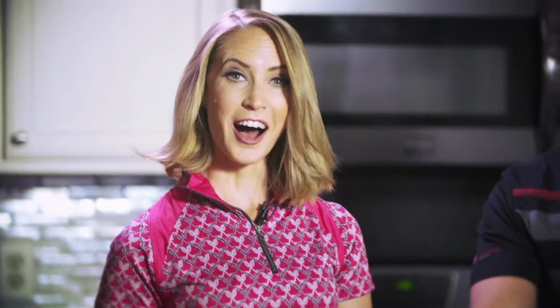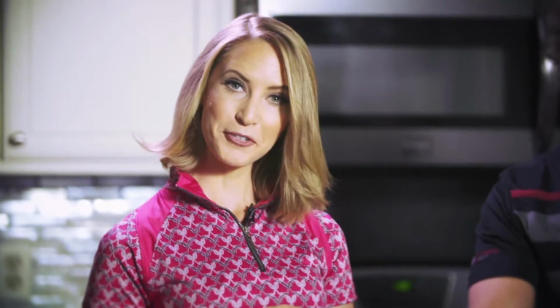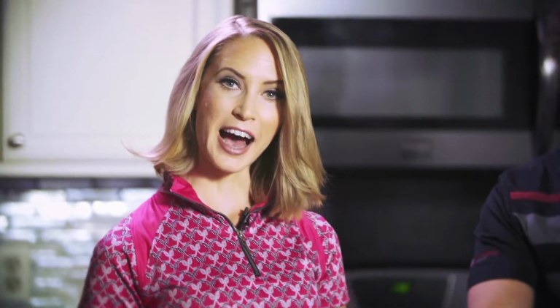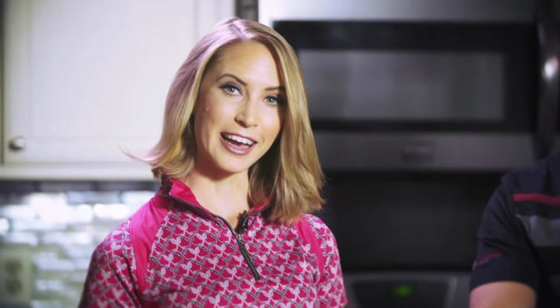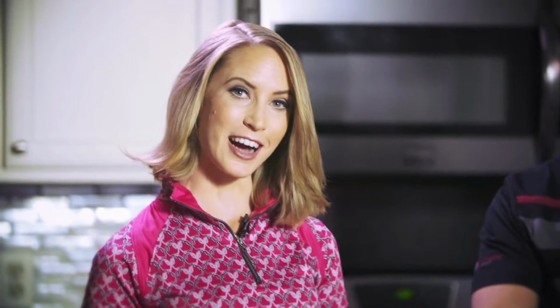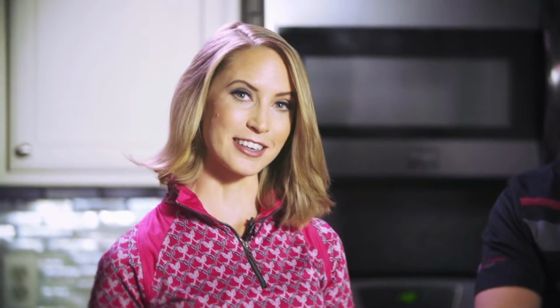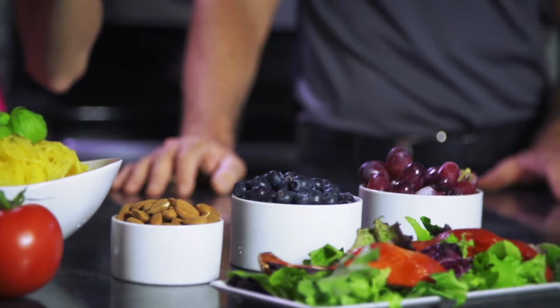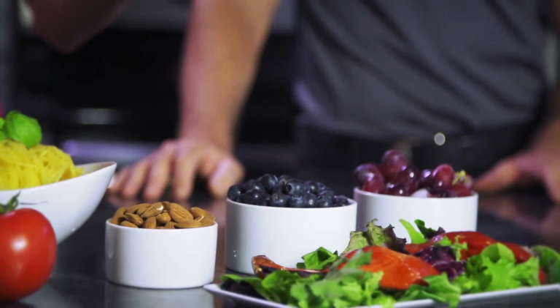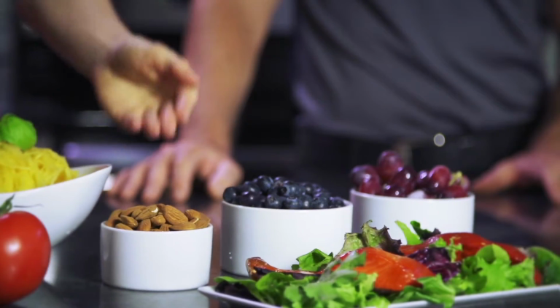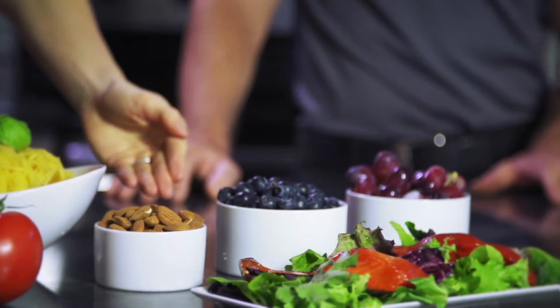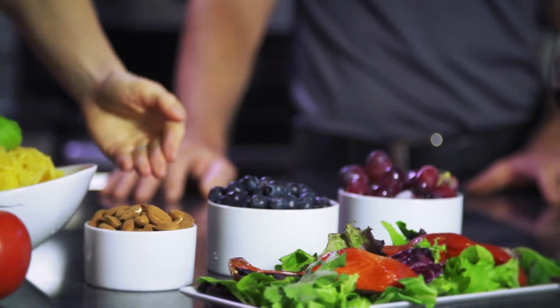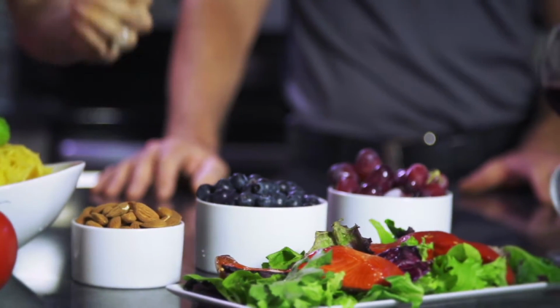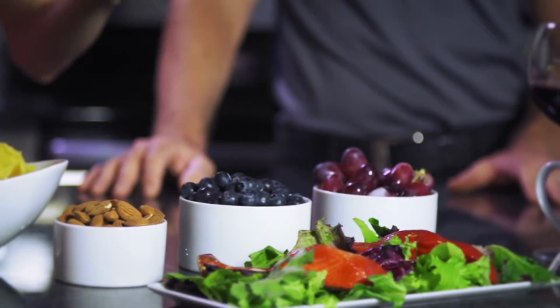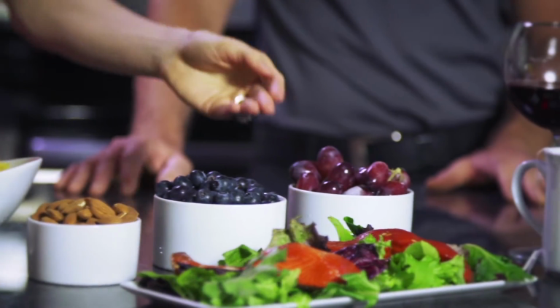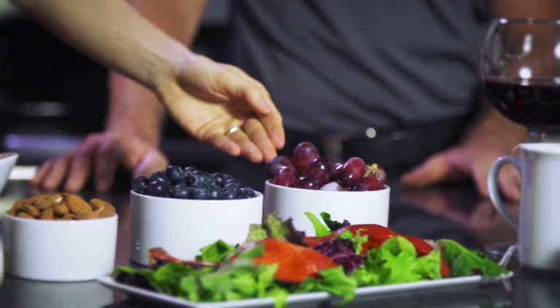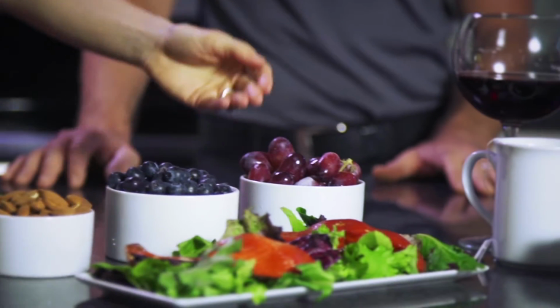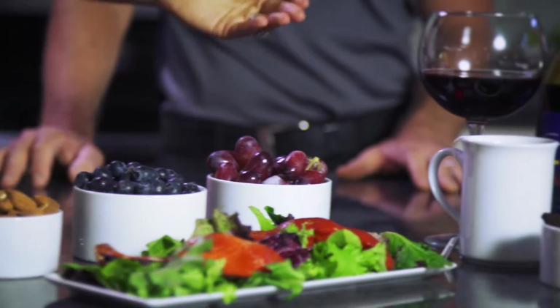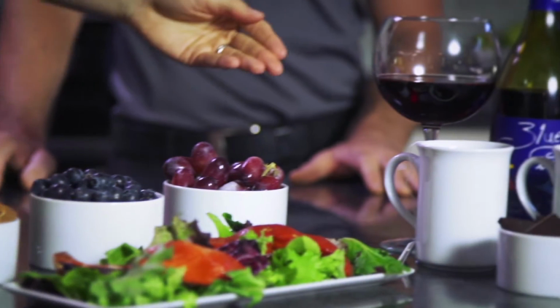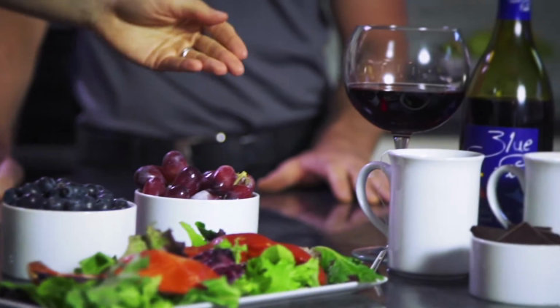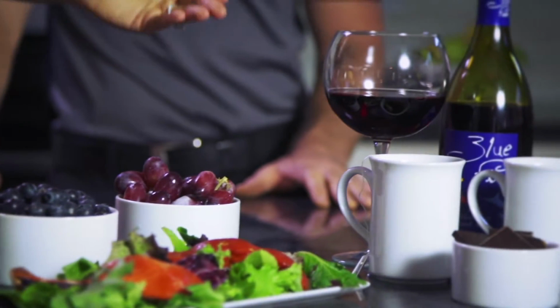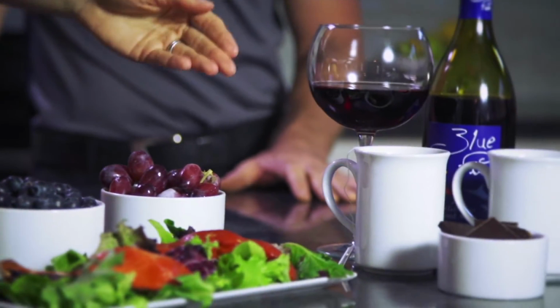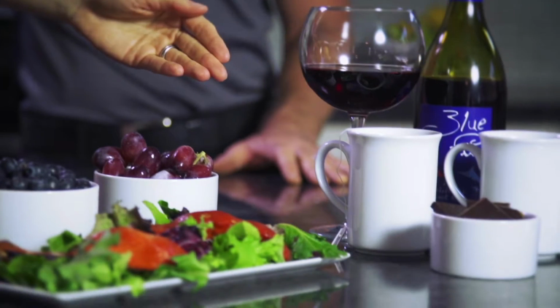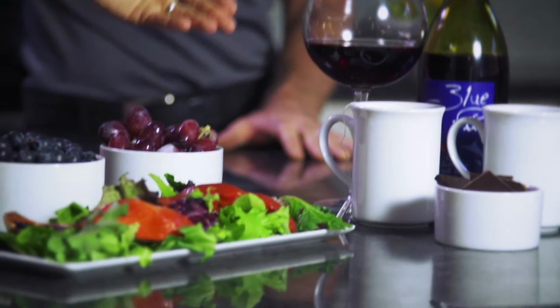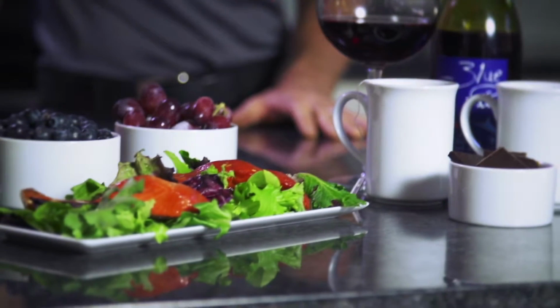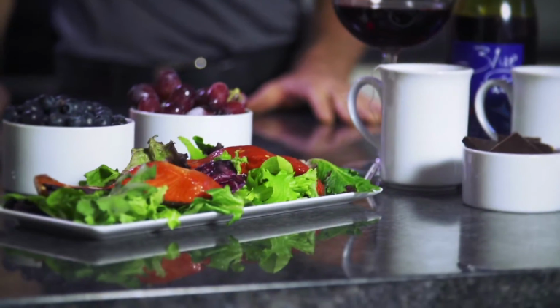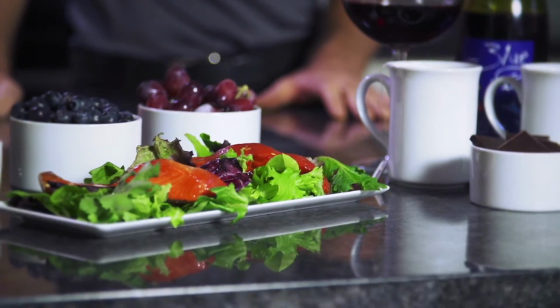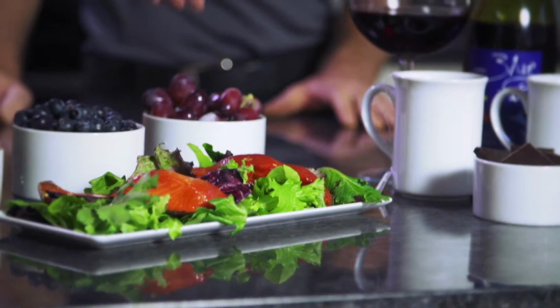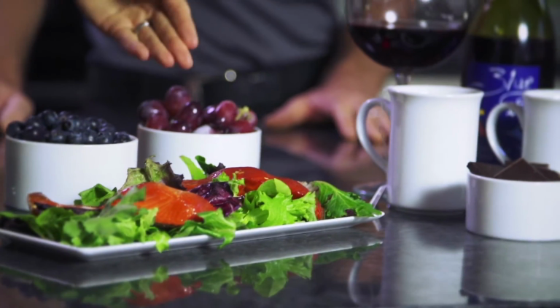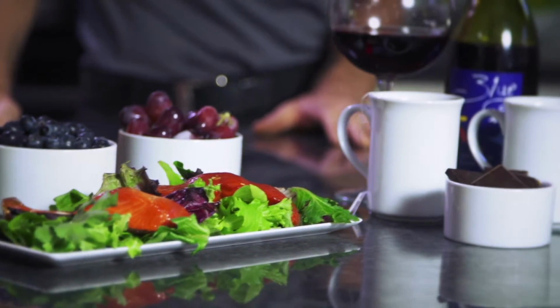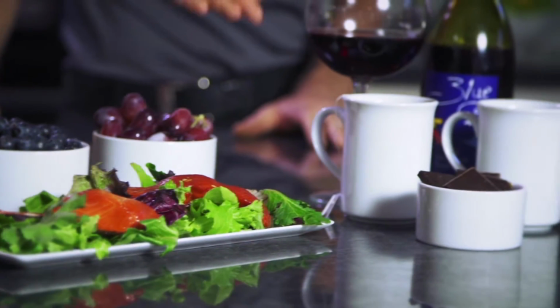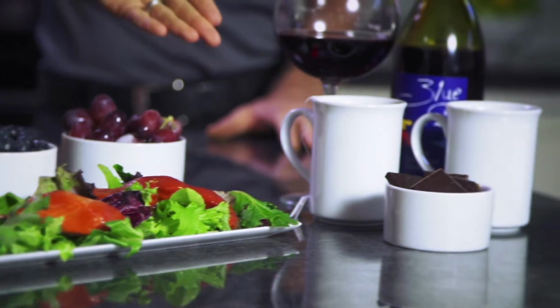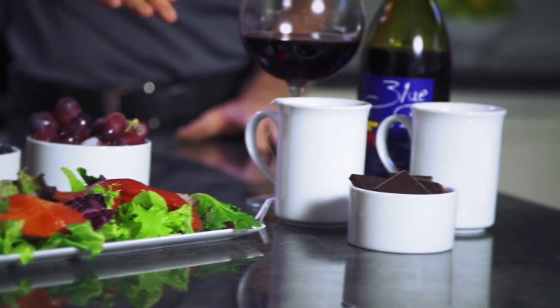Other foods high in antioxidants include almonds, berries, red grapes, red wine, green tea, coffee, salmon, and even dark chocolate.